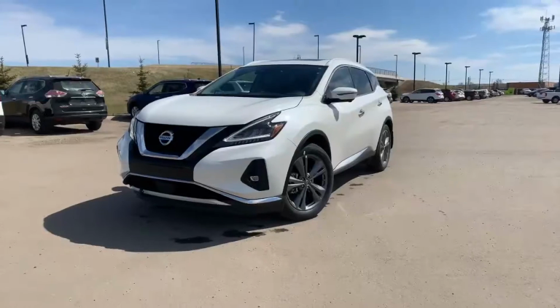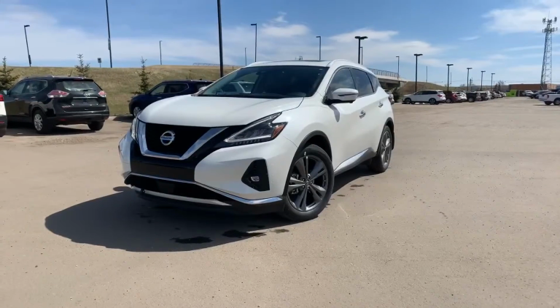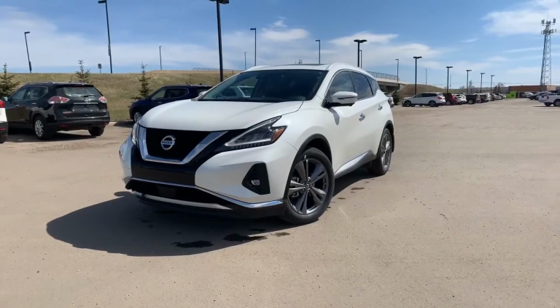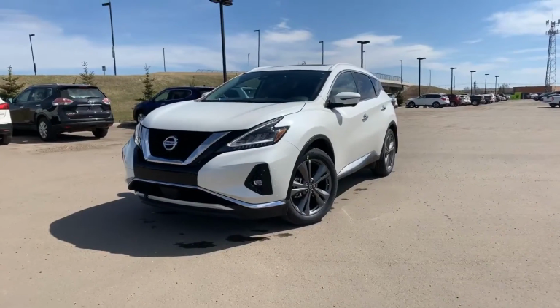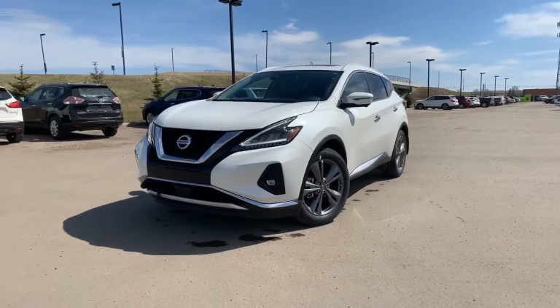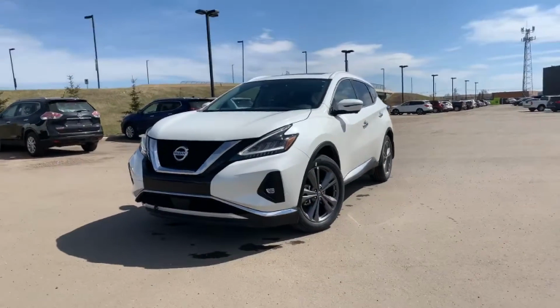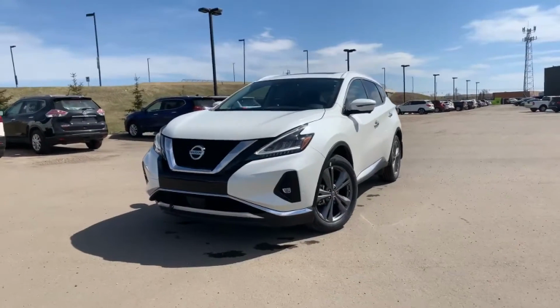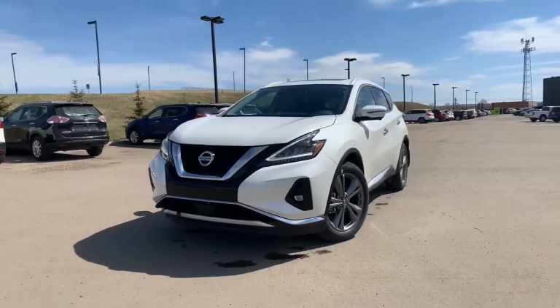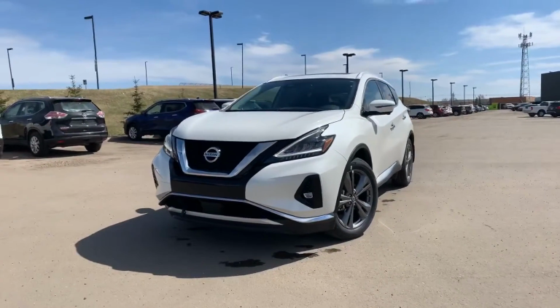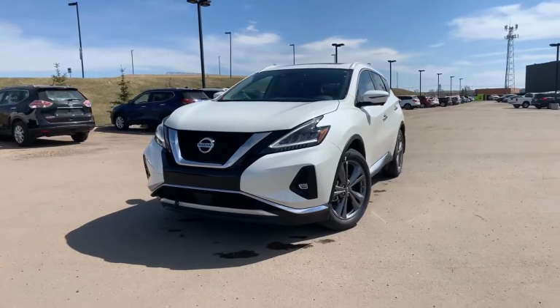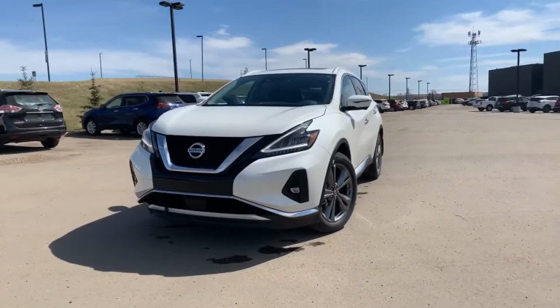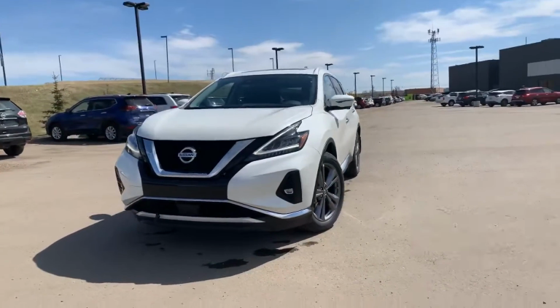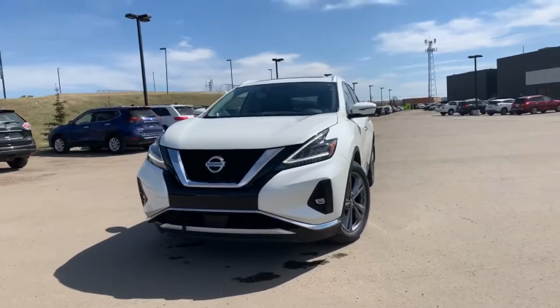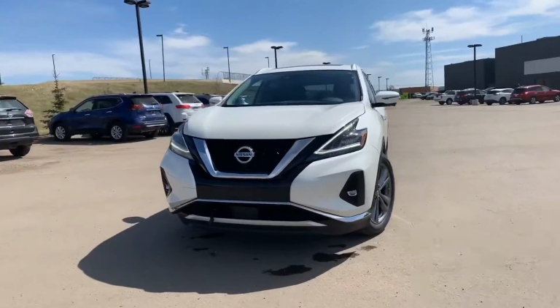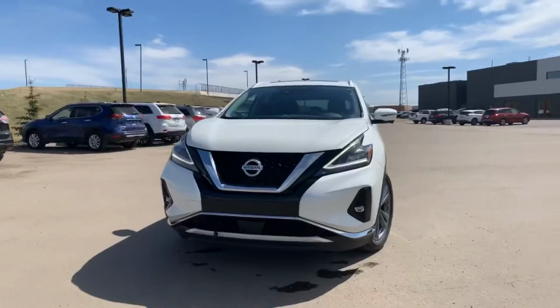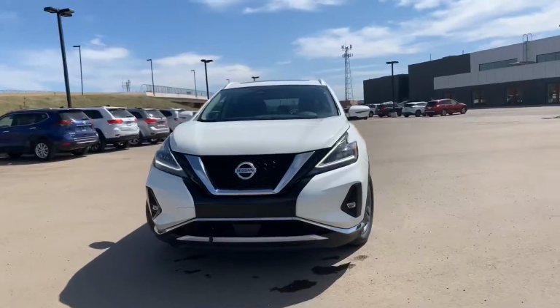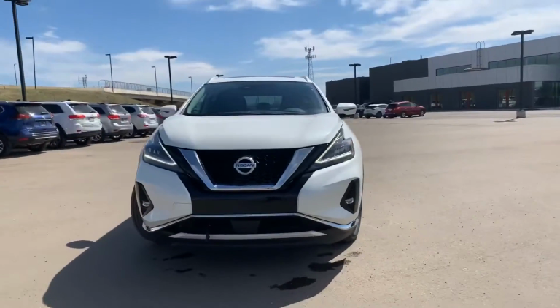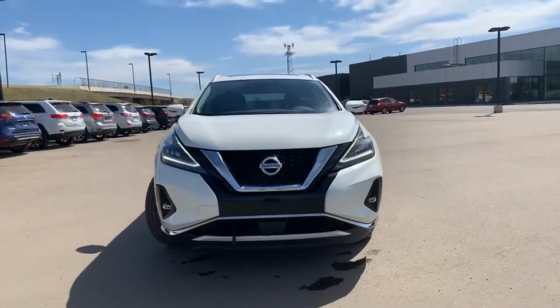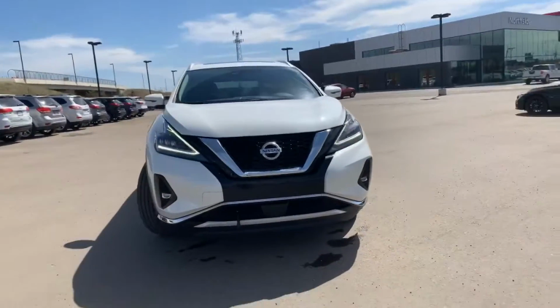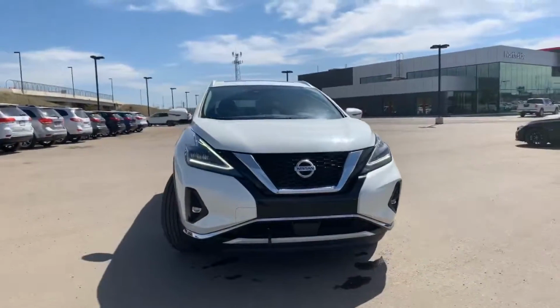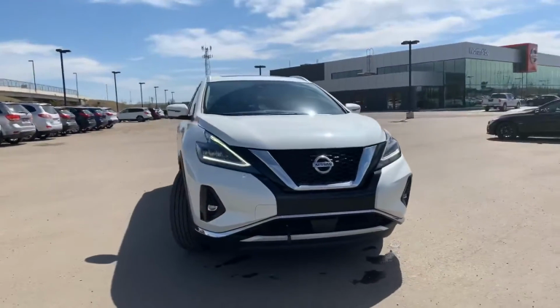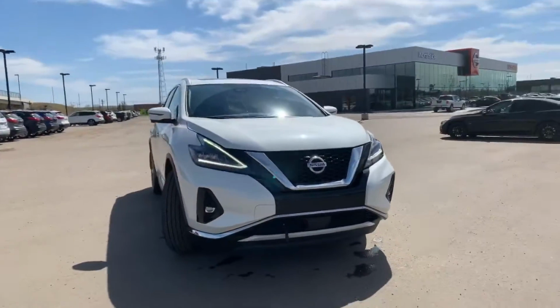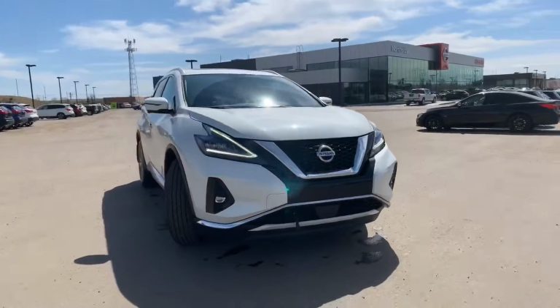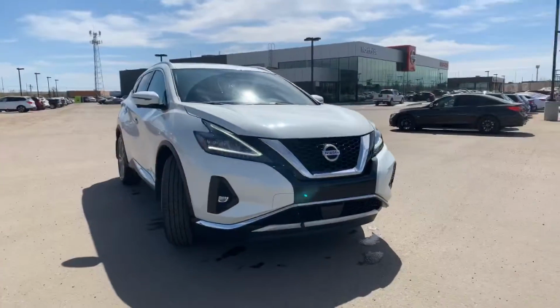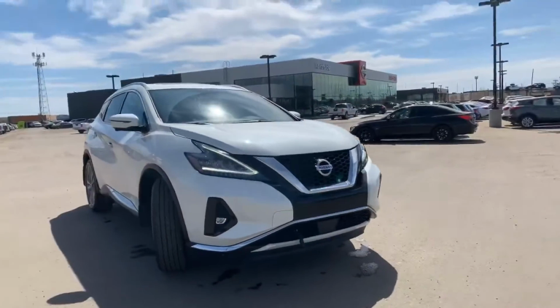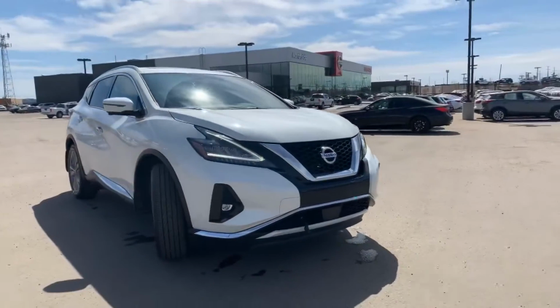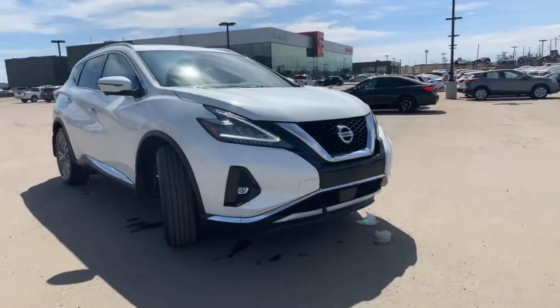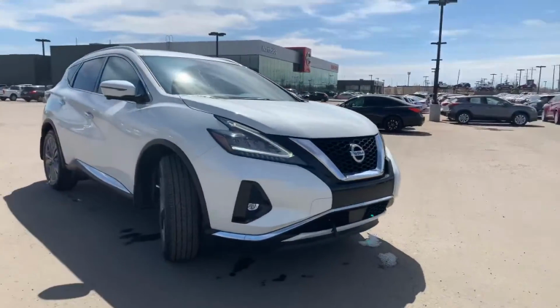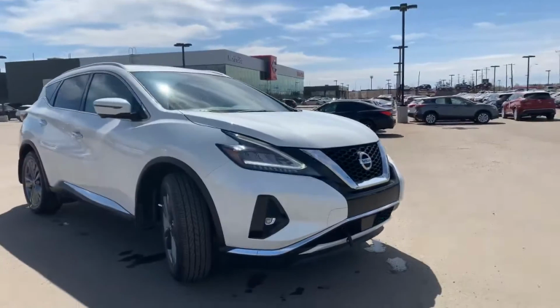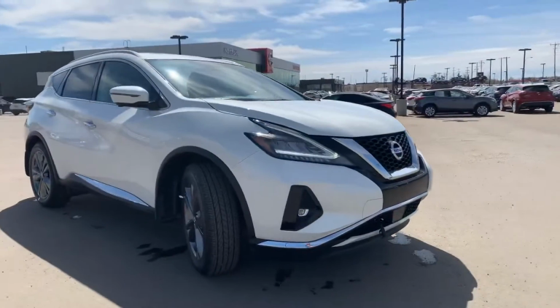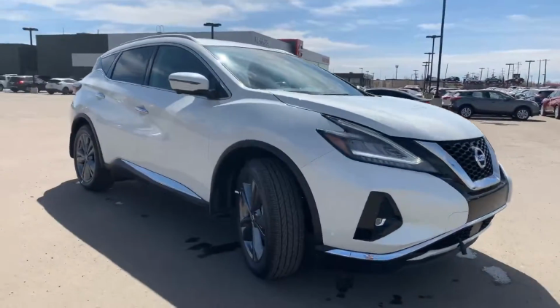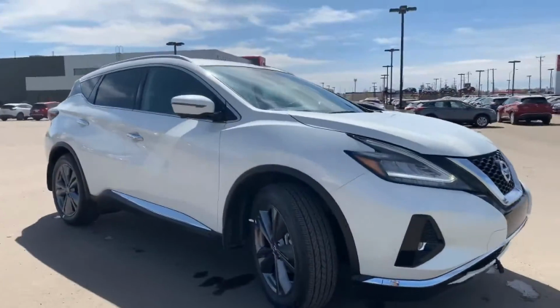Hello, it's Alan with Northside Nissan. Got your 2019 Nissan Murano Platinum sitting here. As you can see, the front end of the Murano has been redesigned. We have the added park sensors up front.